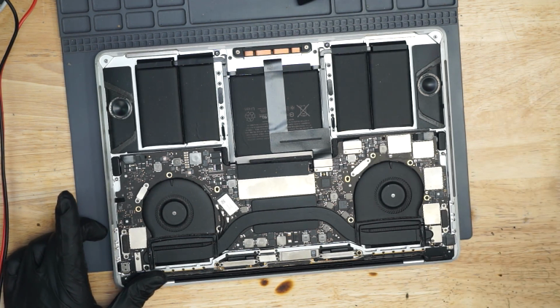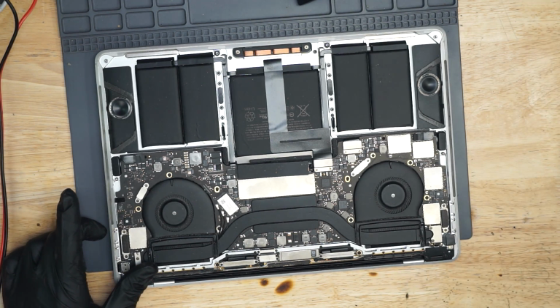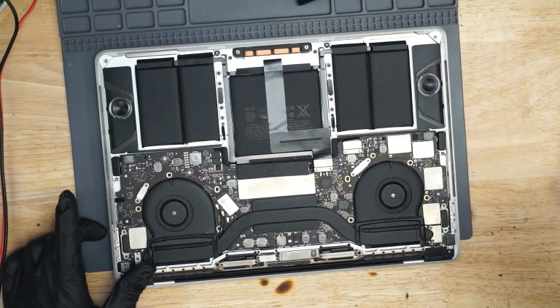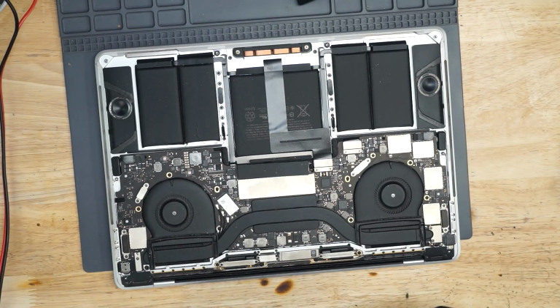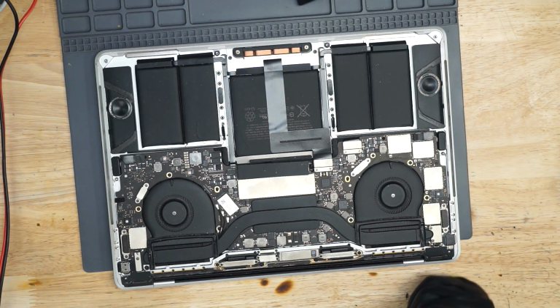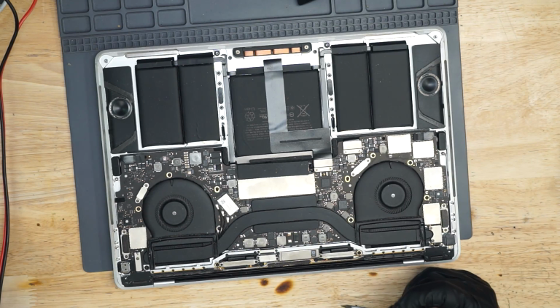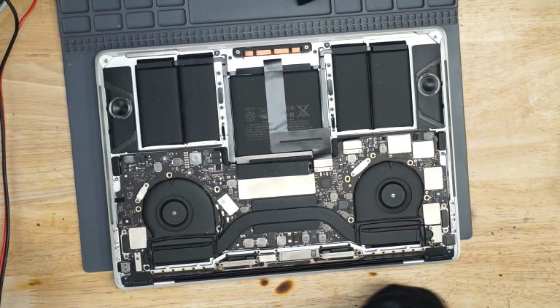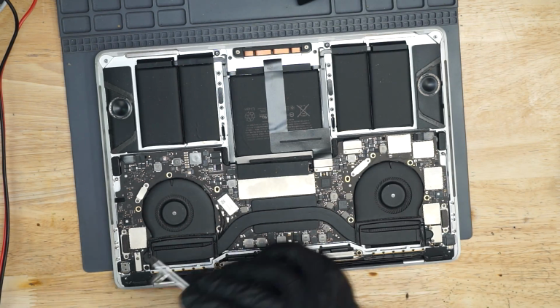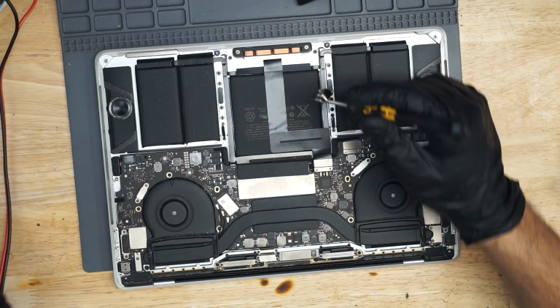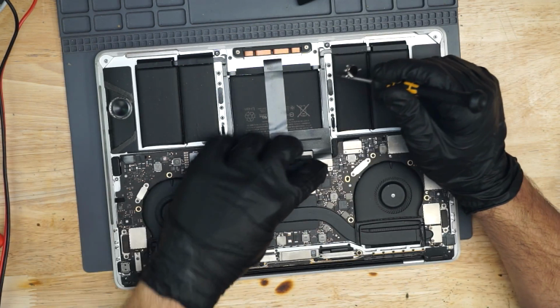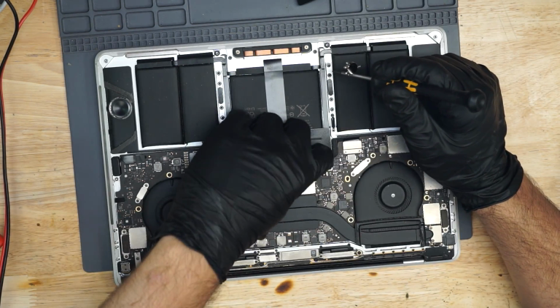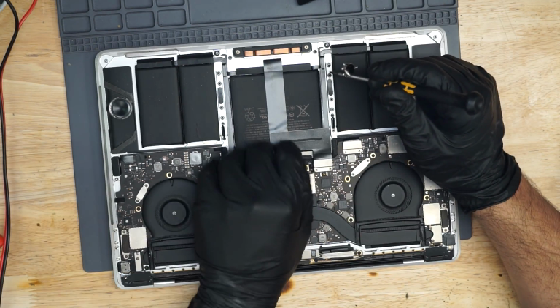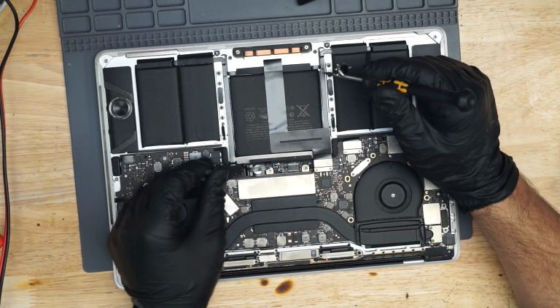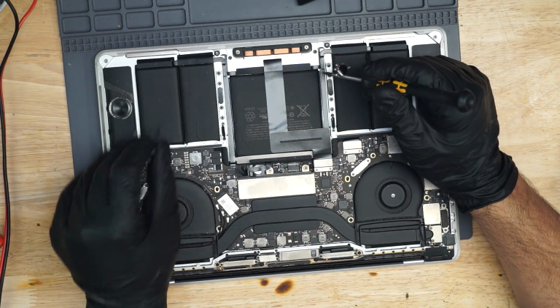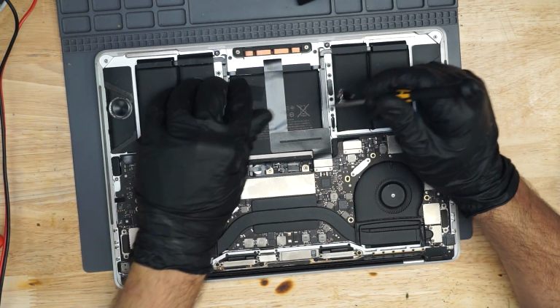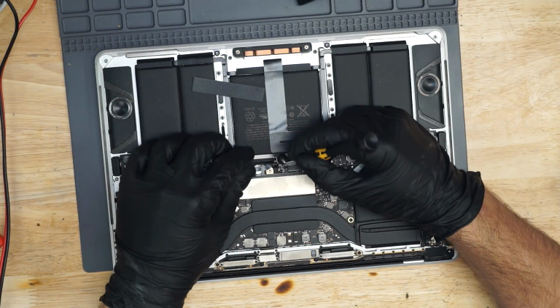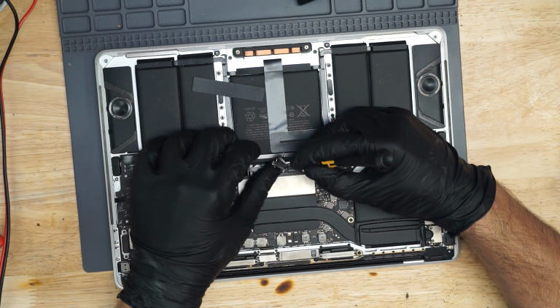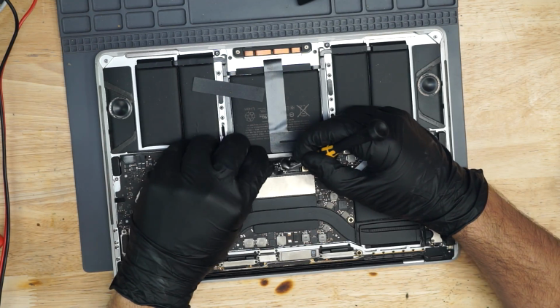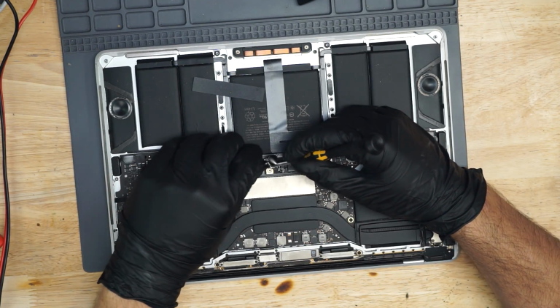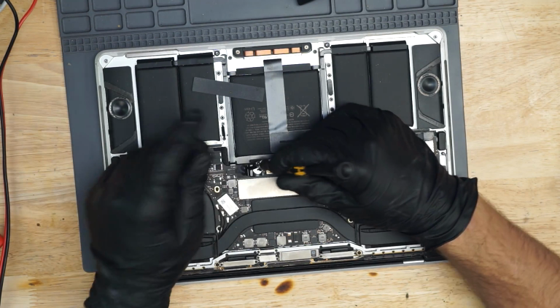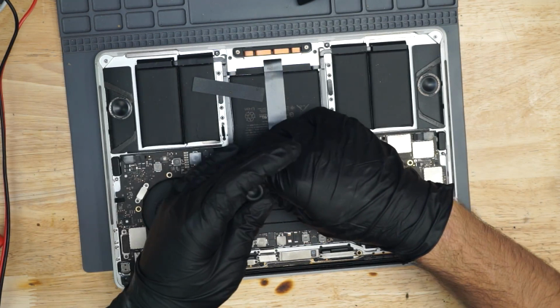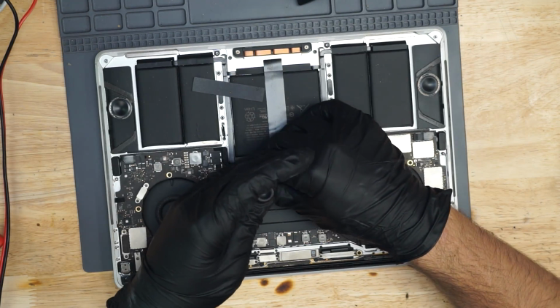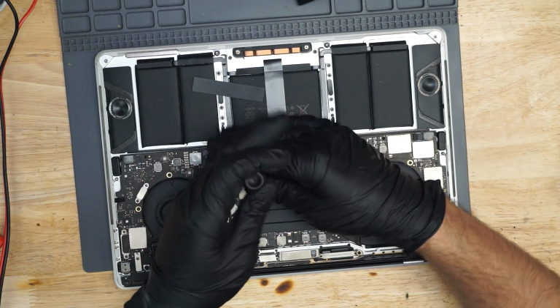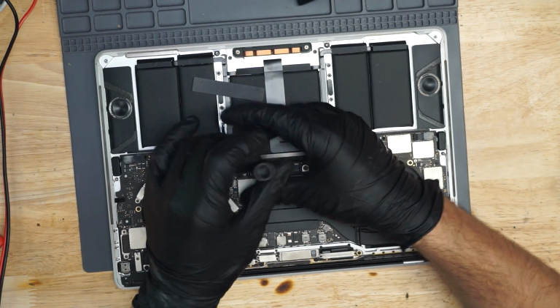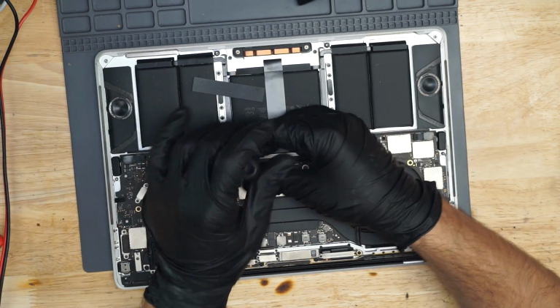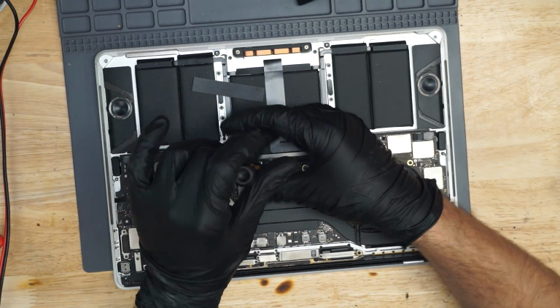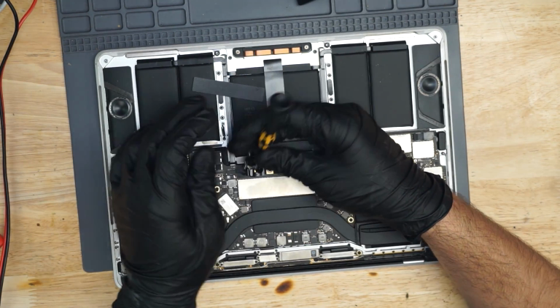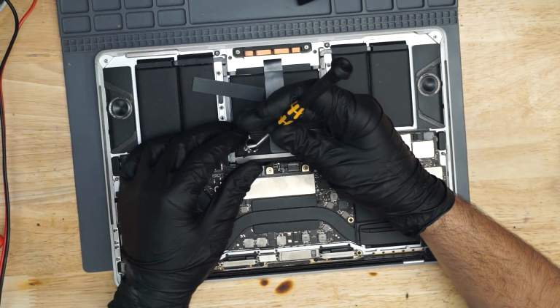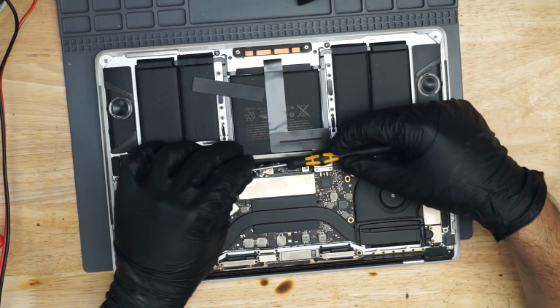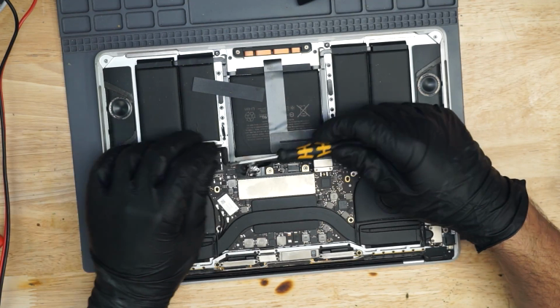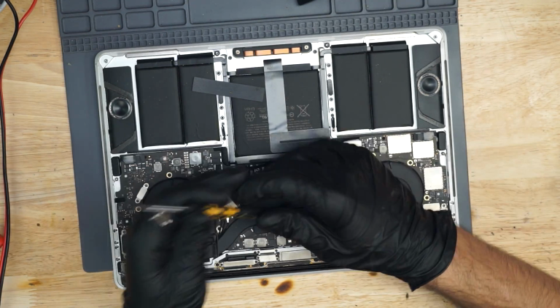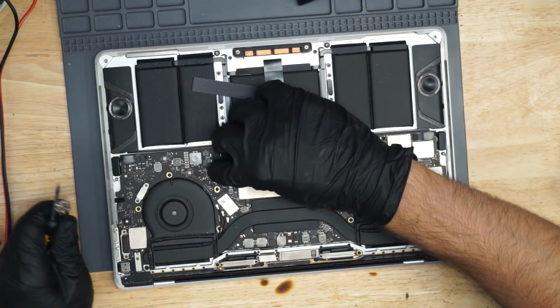The first thing we're going to do is unplug the battery, because when I plug in my USB amp meter, I don't want to see how much power the battery is taking — I only want to see how much the board is taking. So let's just unplug that battery.